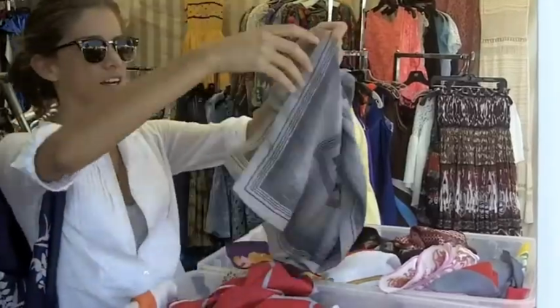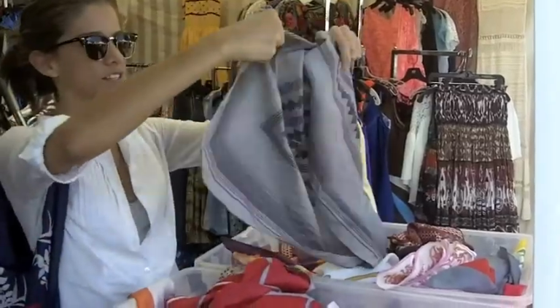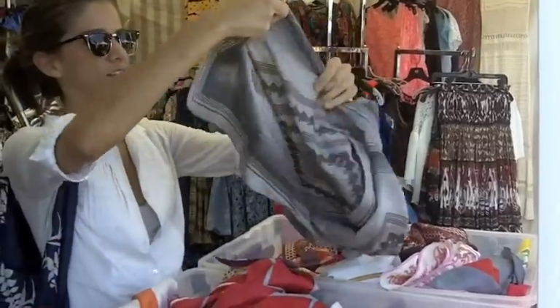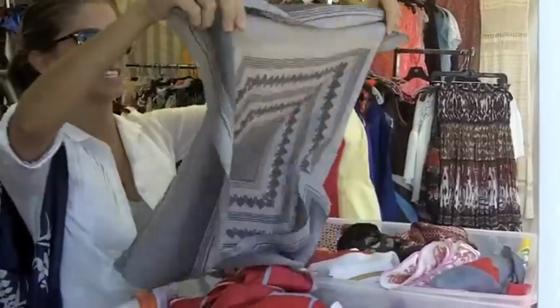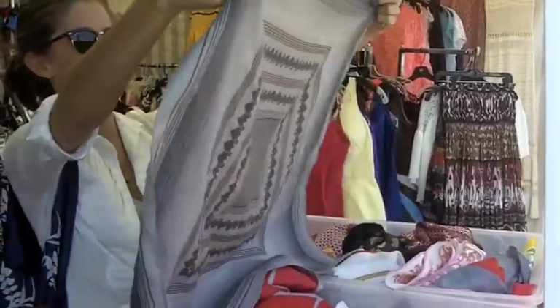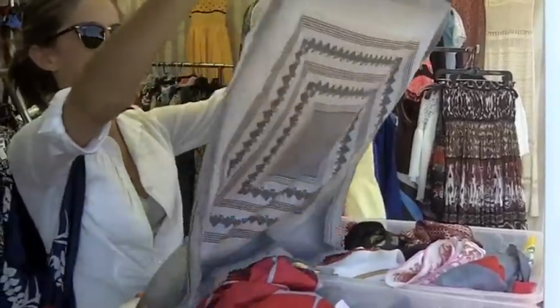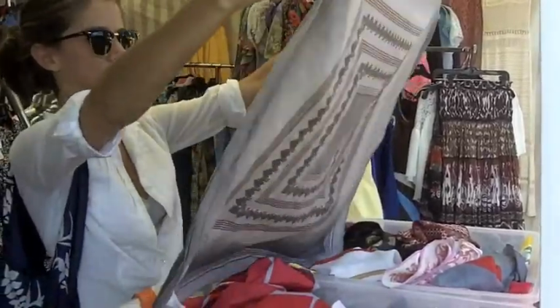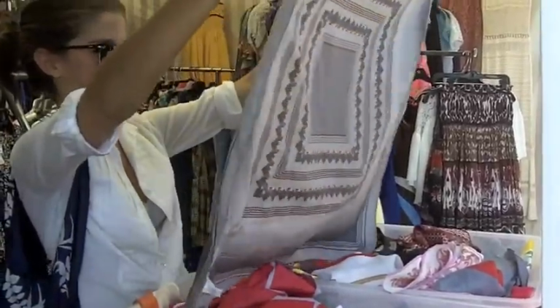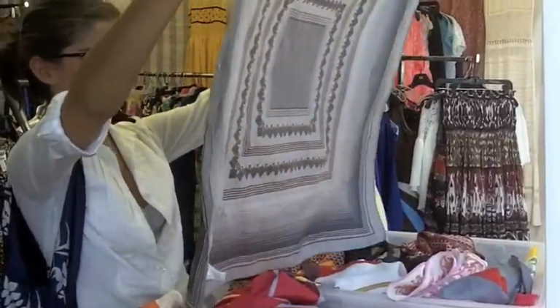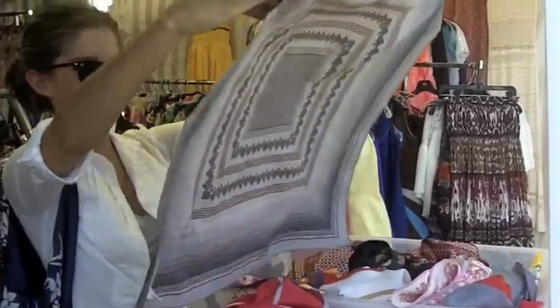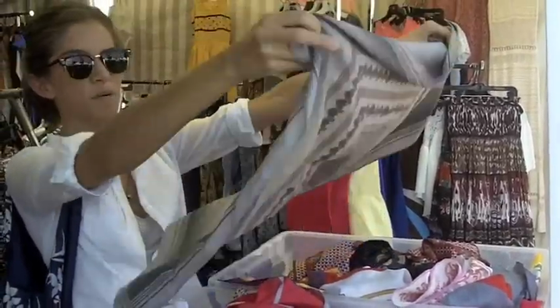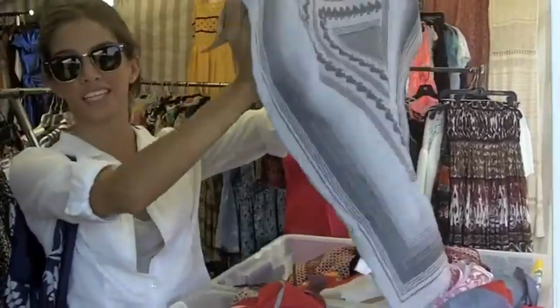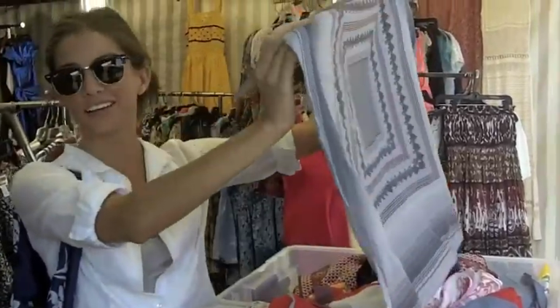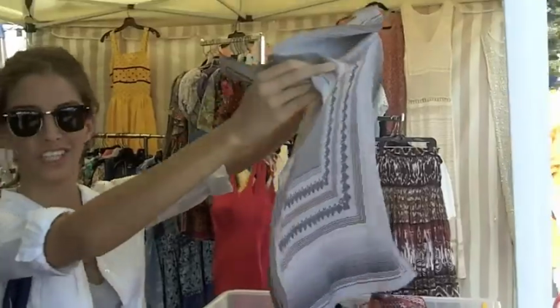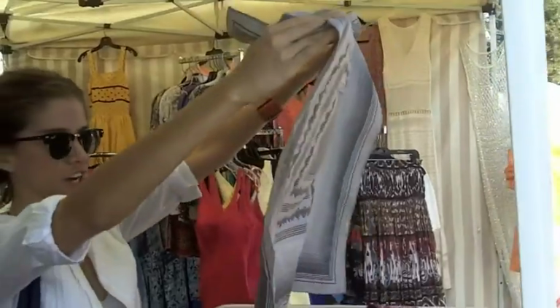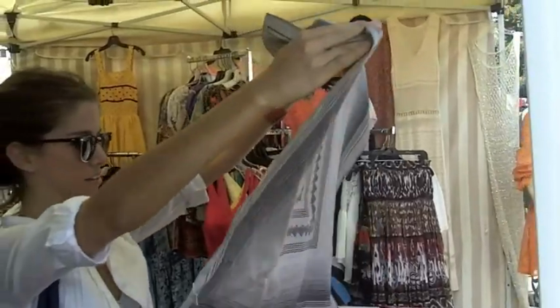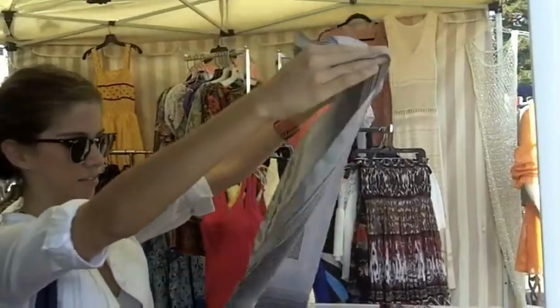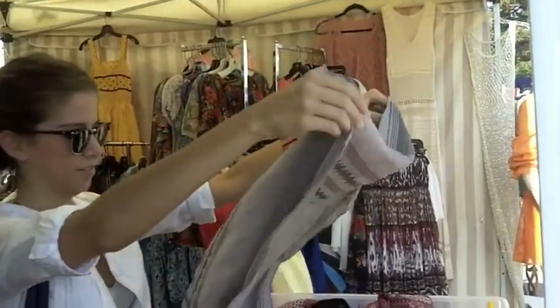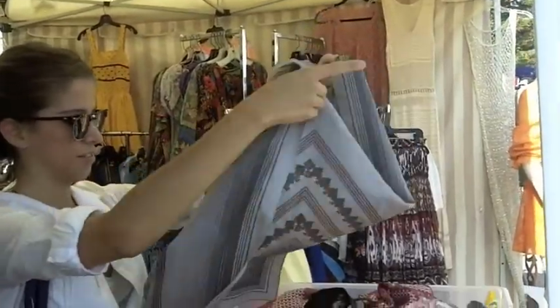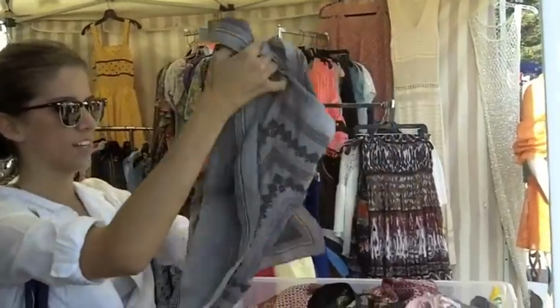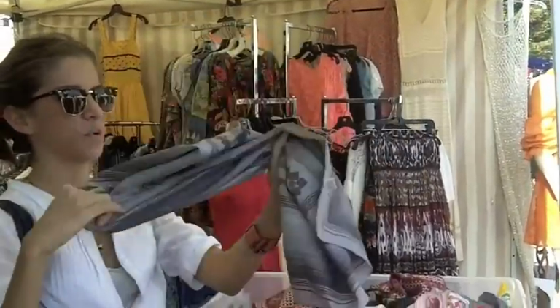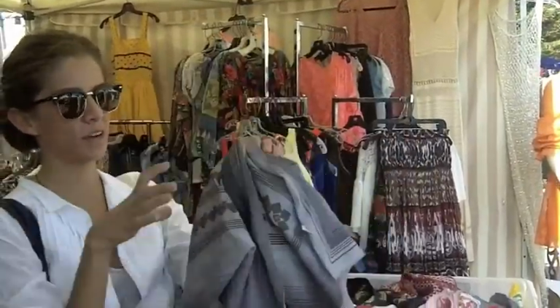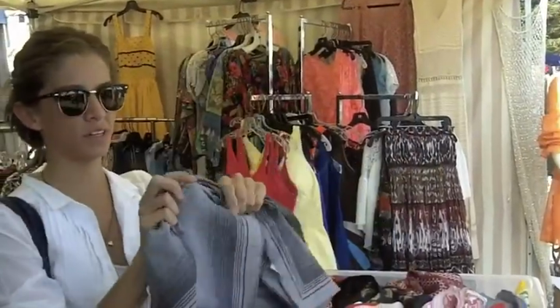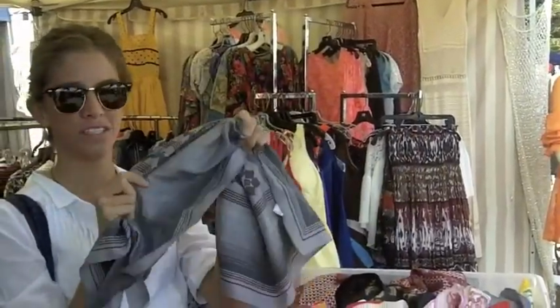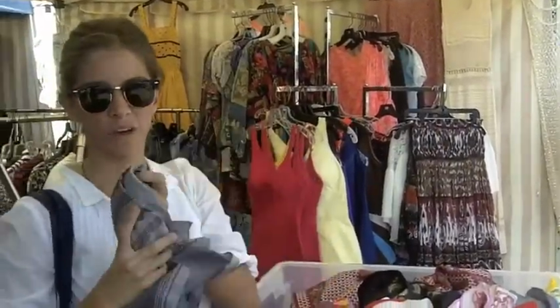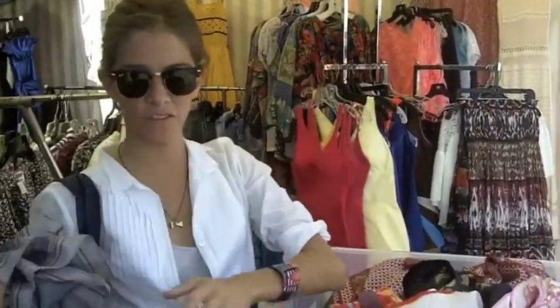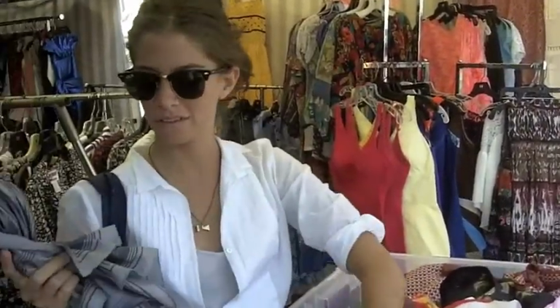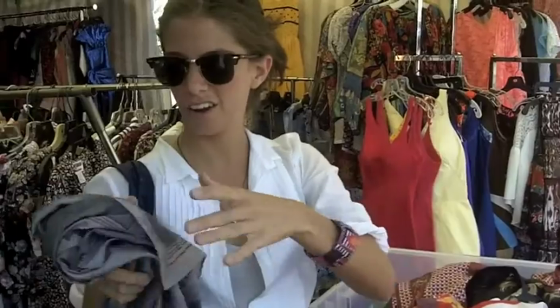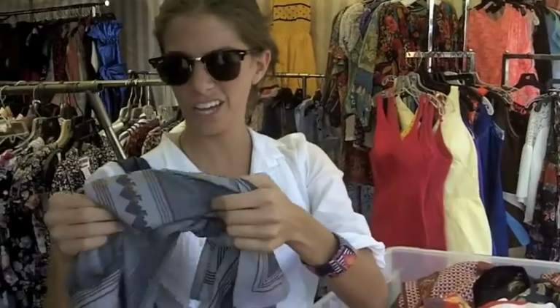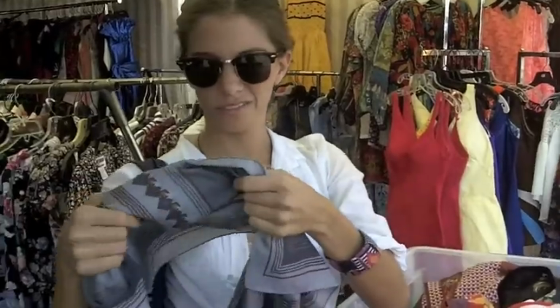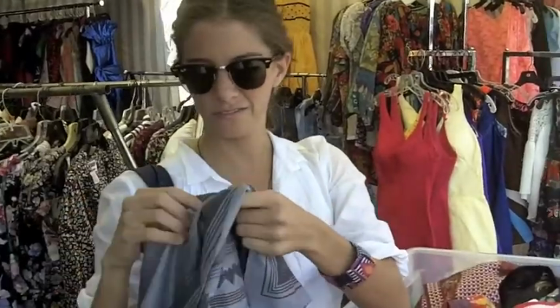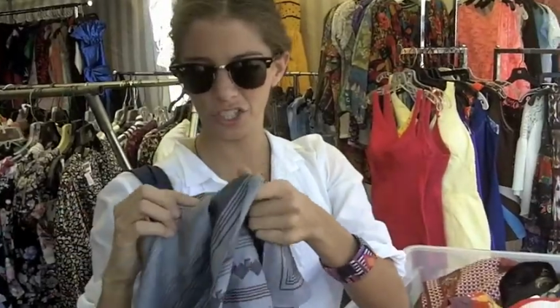I'm gonna look to see if there's any stains or holes in them. Just turn them up against the light — that usually does the trick. Like this one, it's got a real mid-century modern feel. The Art Deco feel too.